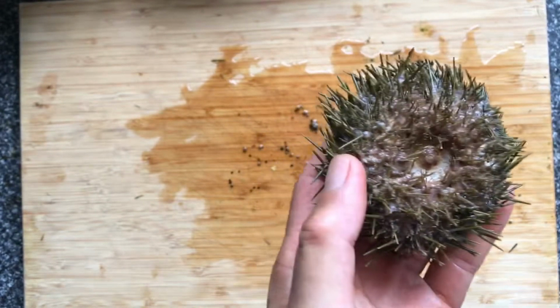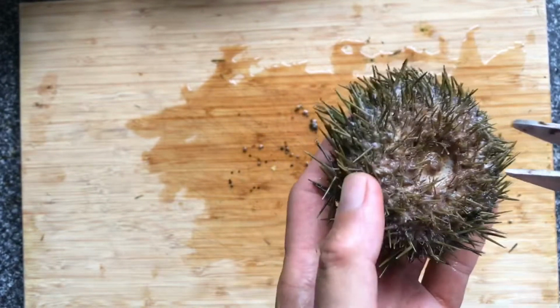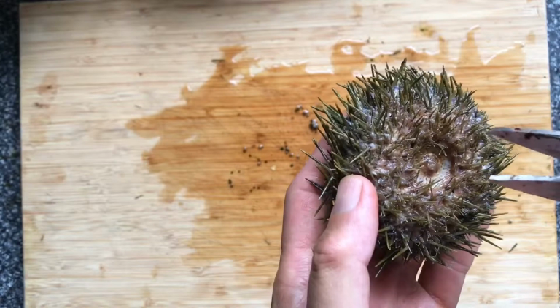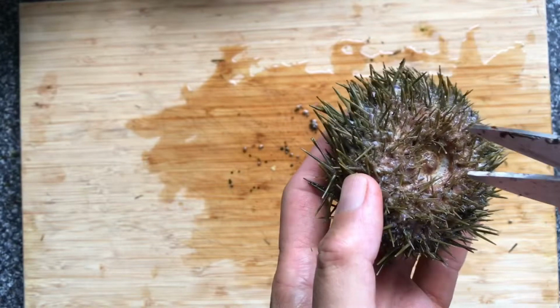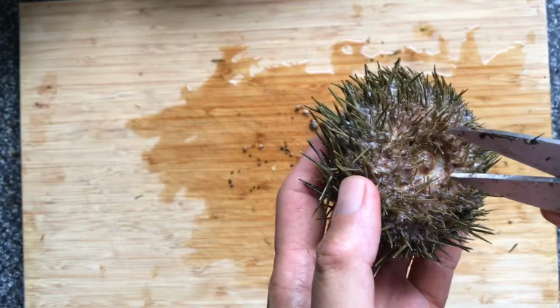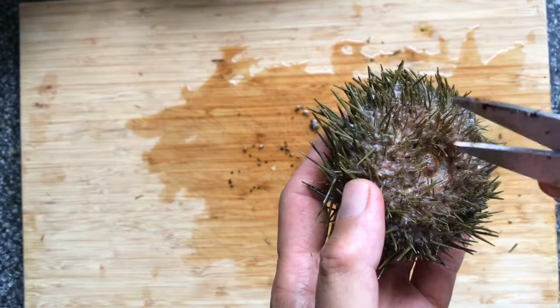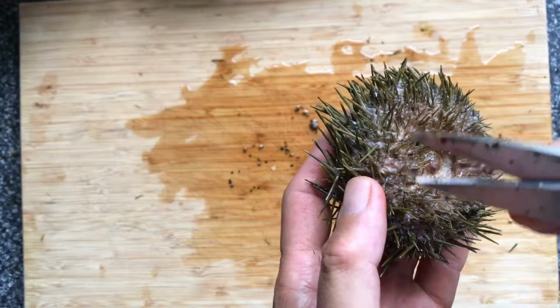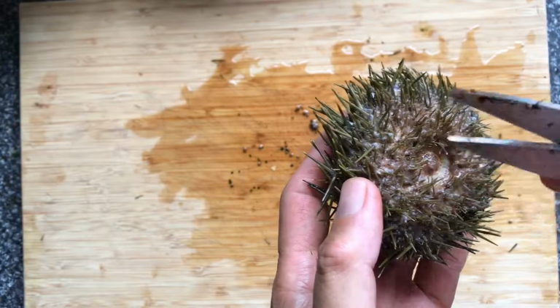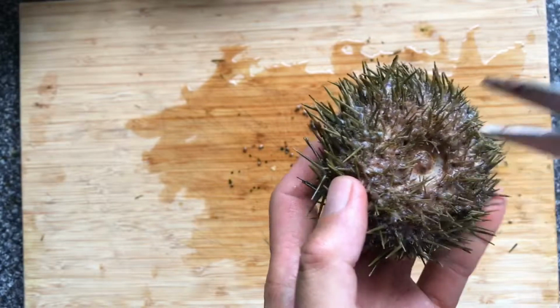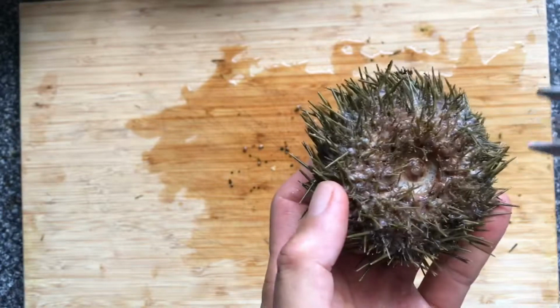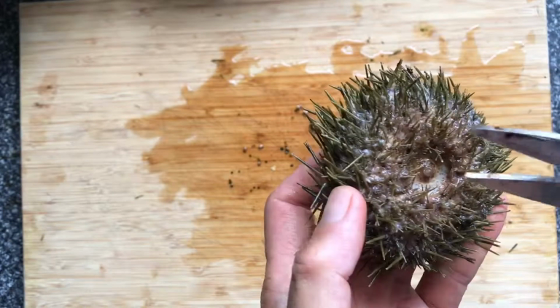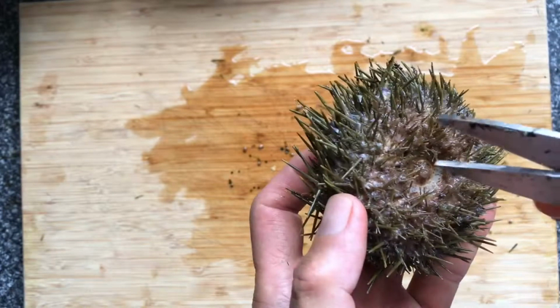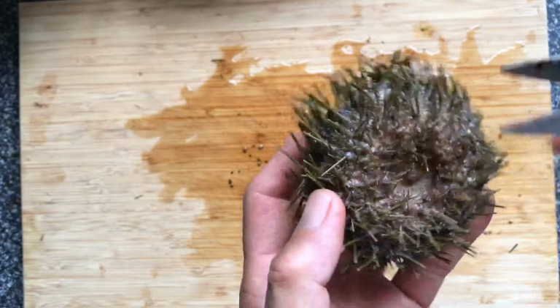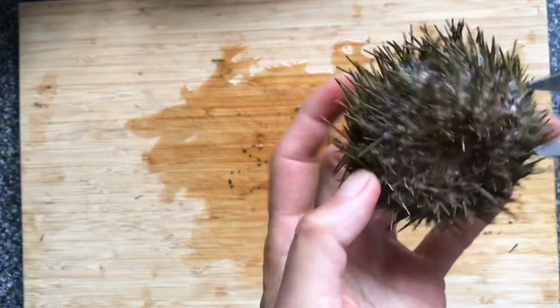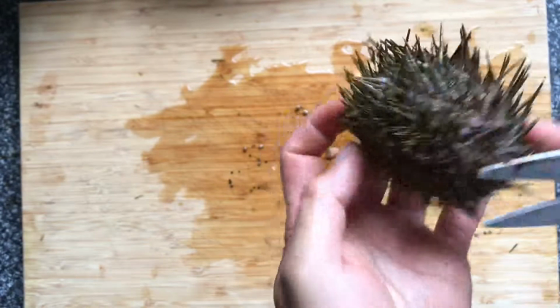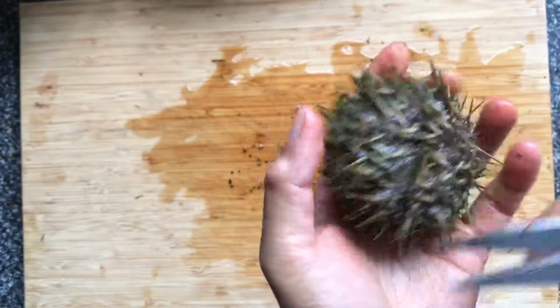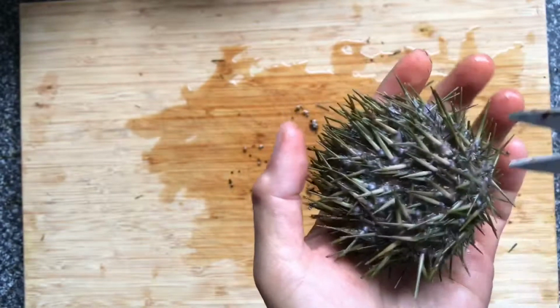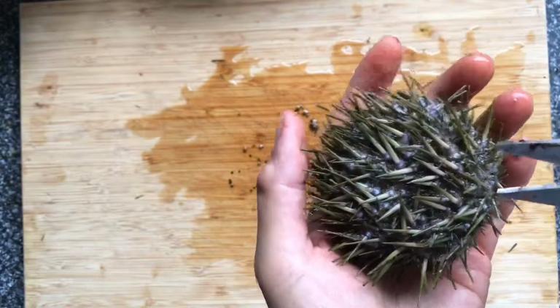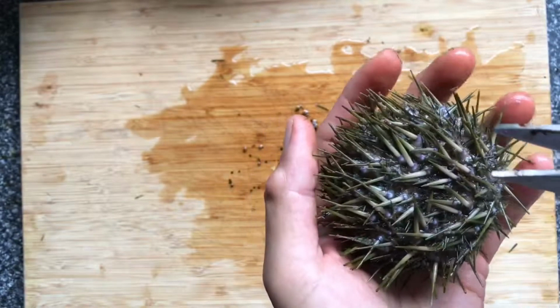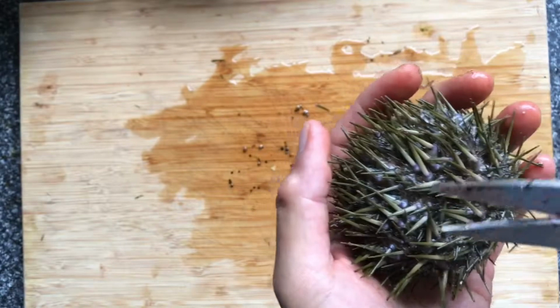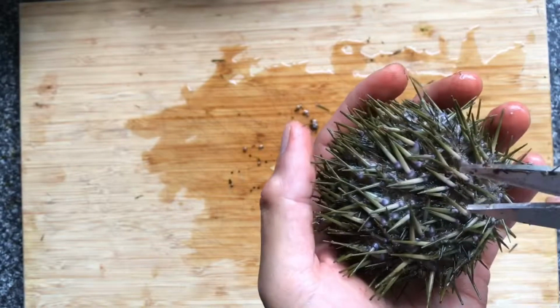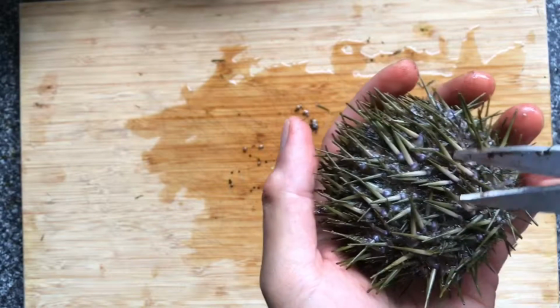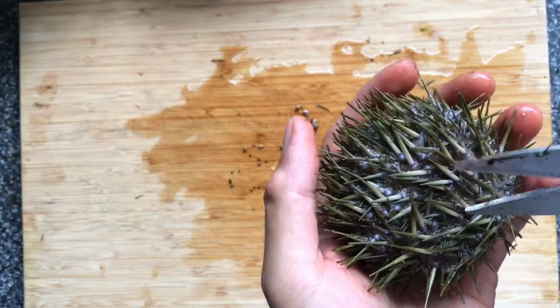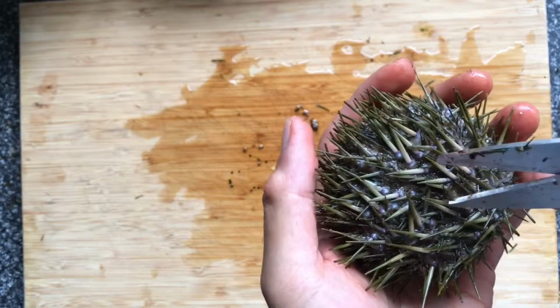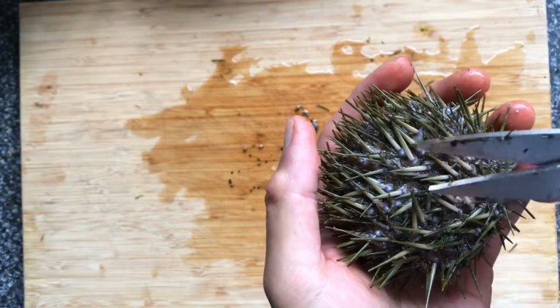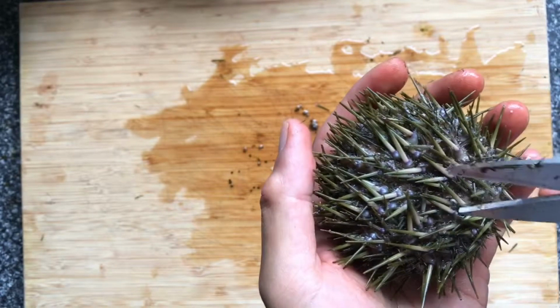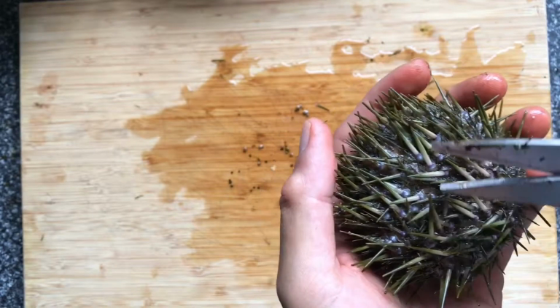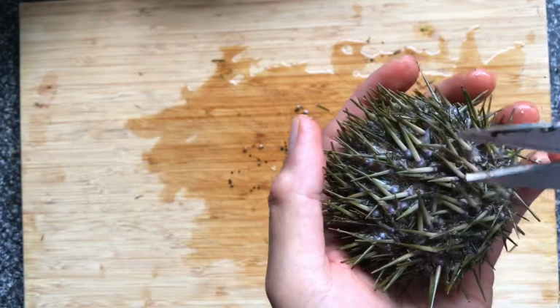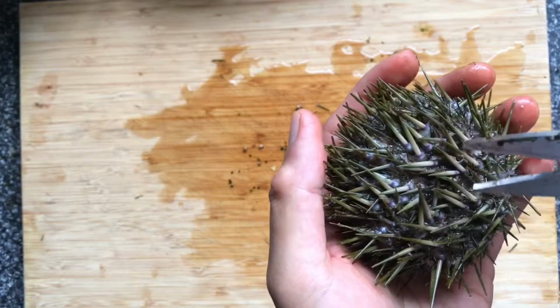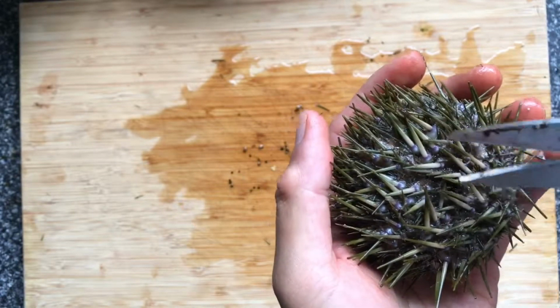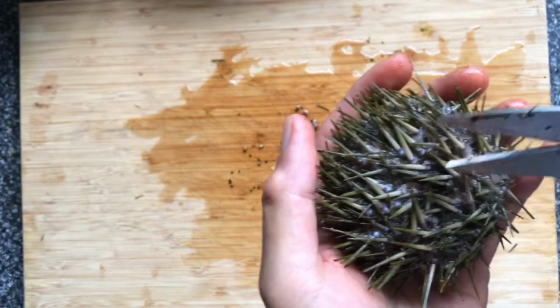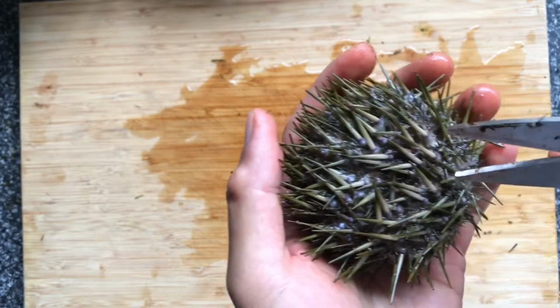This is the bottom of the urchin, because you can see the mouth part, which is there. And this is the top of the urchin, and the top has thicker spines.